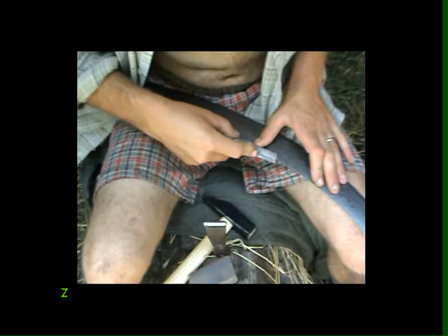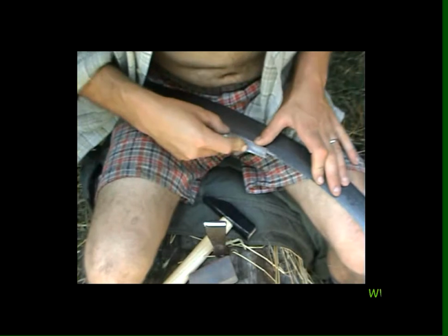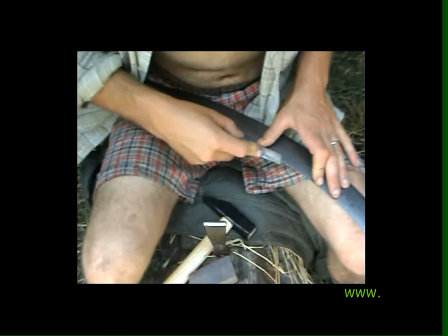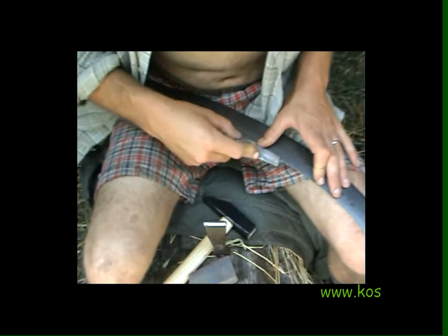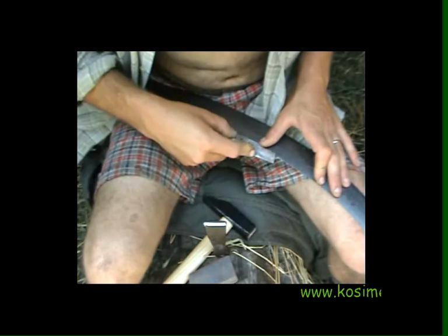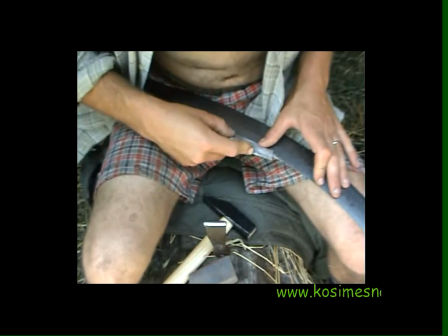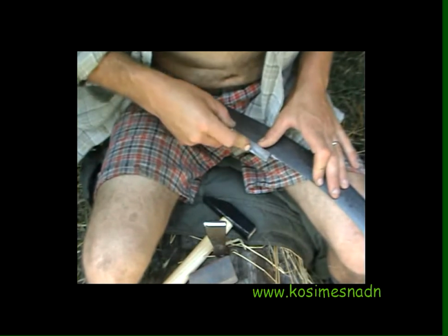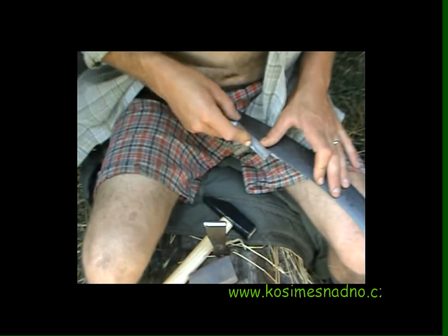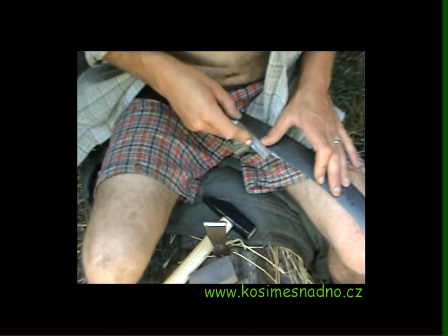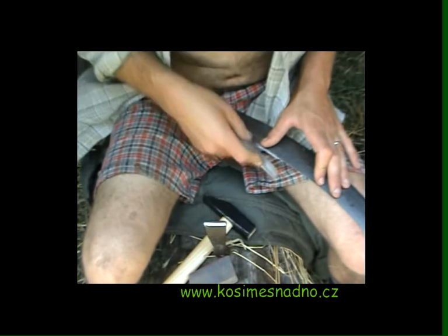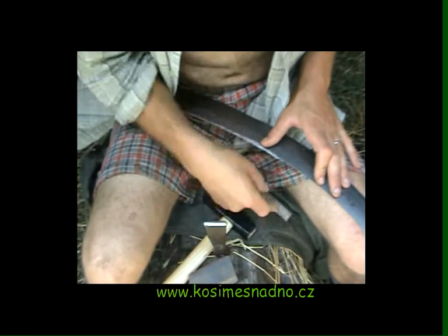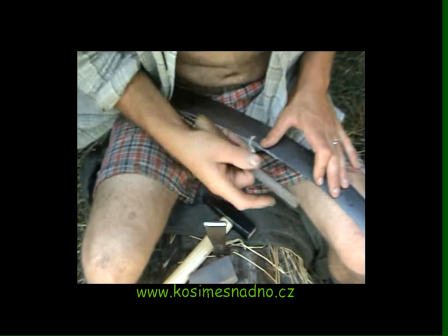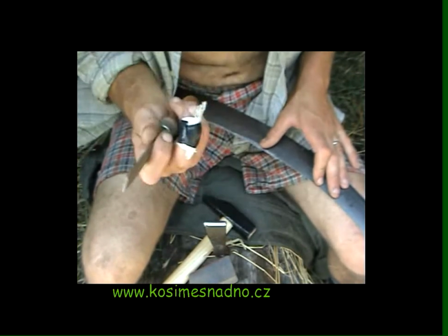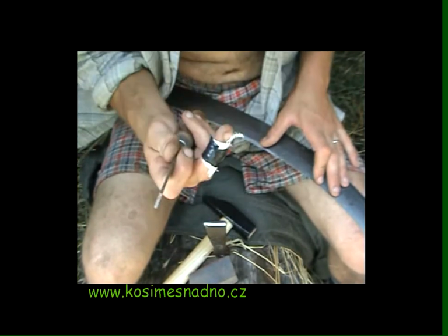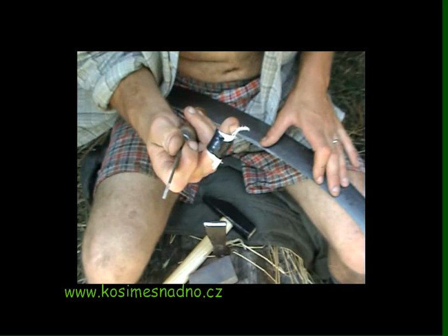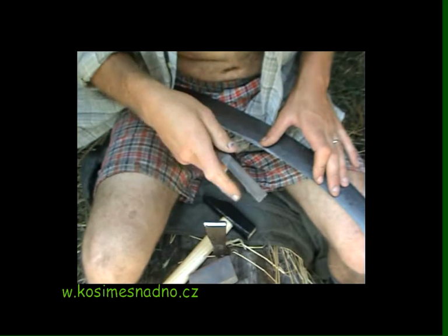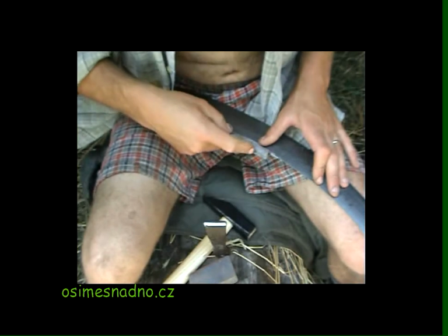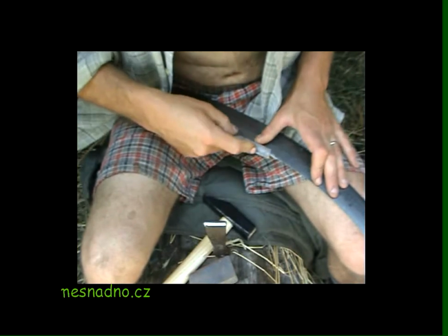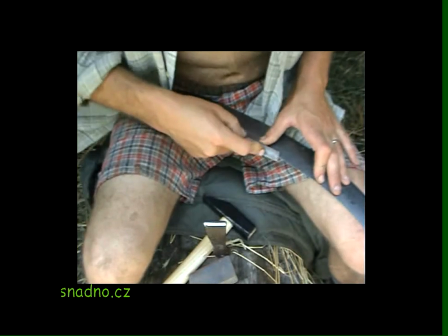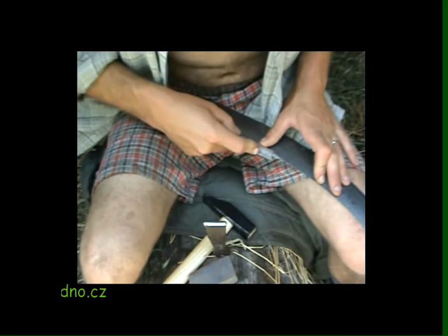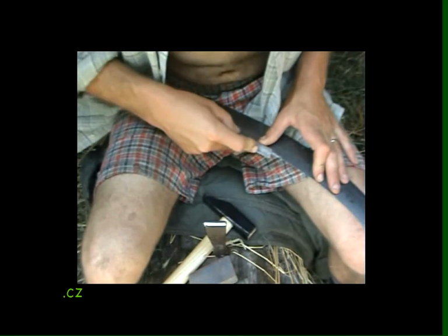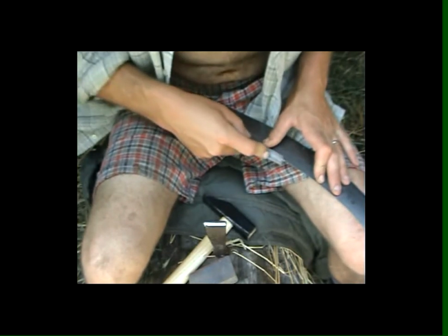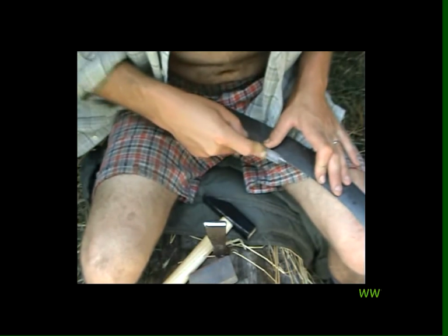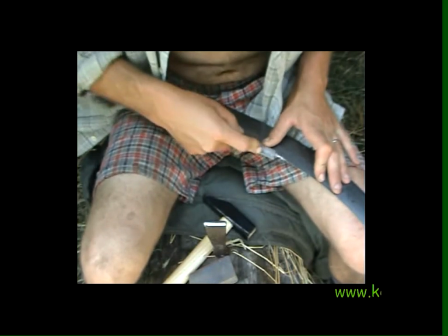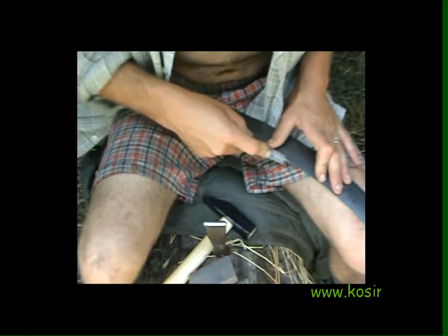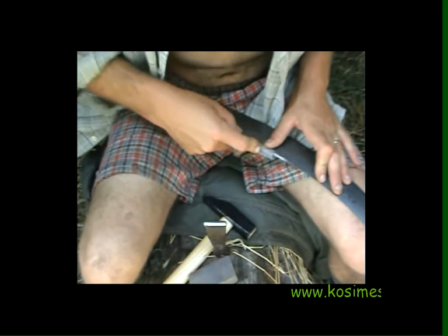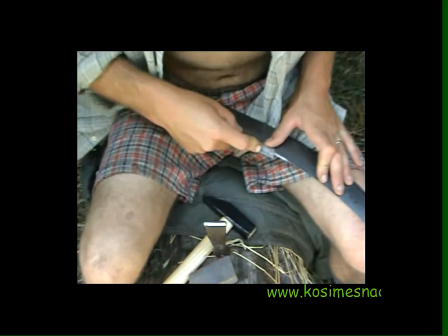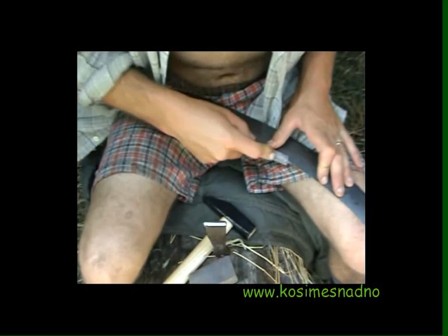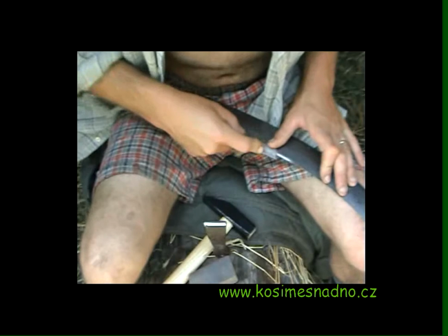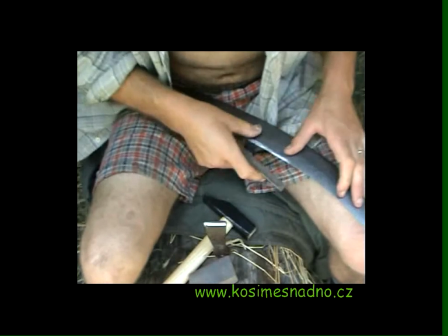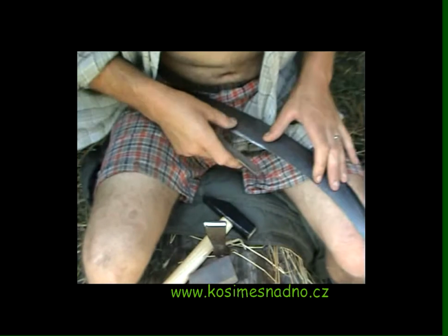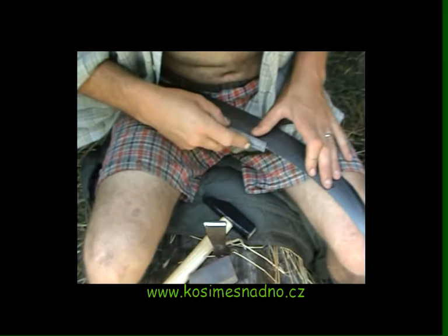I'm angling the peening tool slightly. If I angle it like that it tends to go off and then I cut my finger, so when I remember and I'm not distracted by the filming, I'll try to do it at an angle.